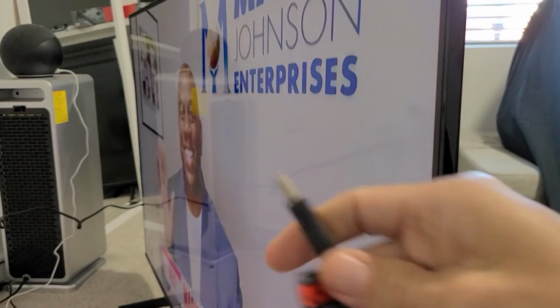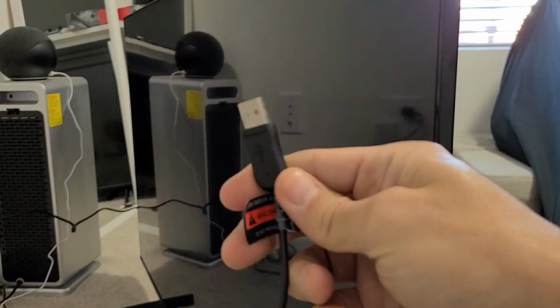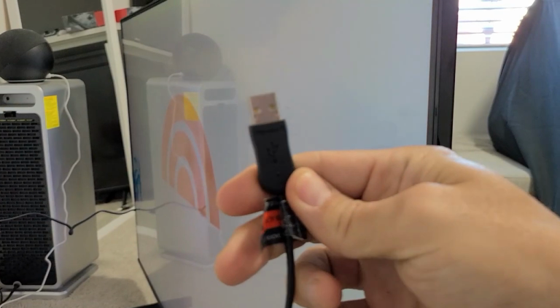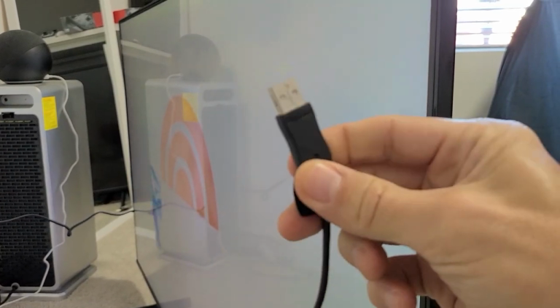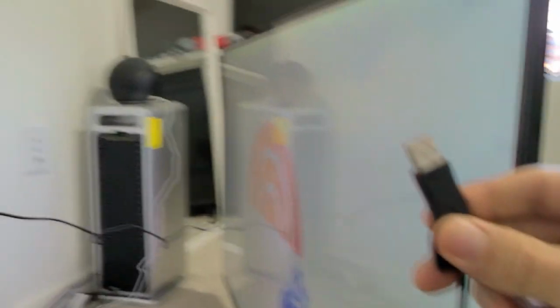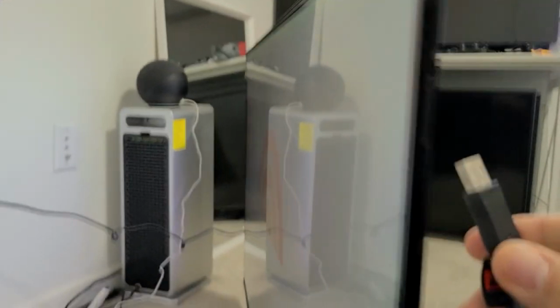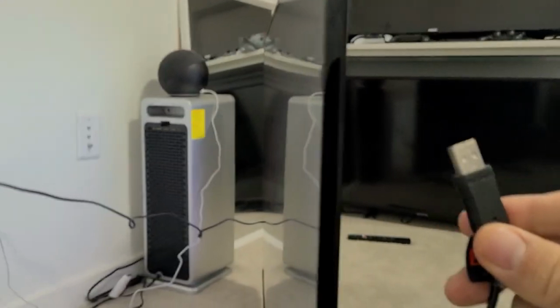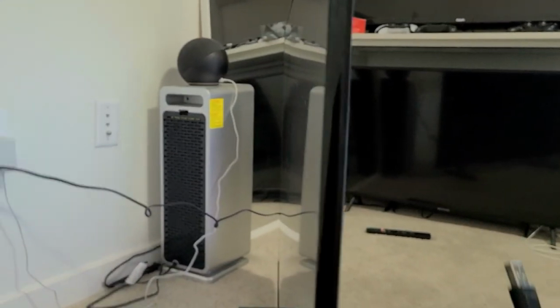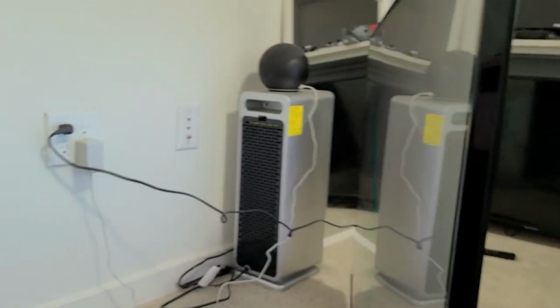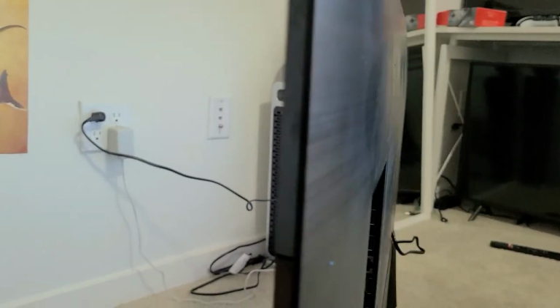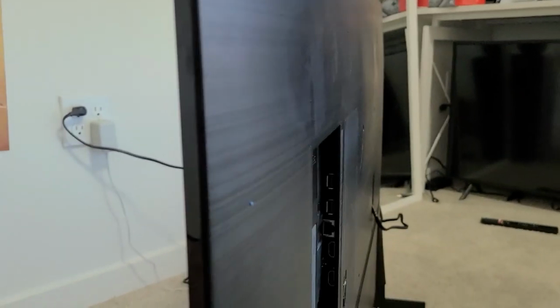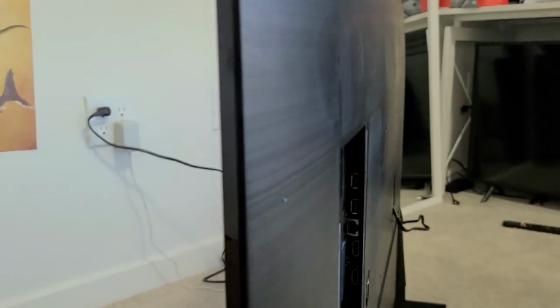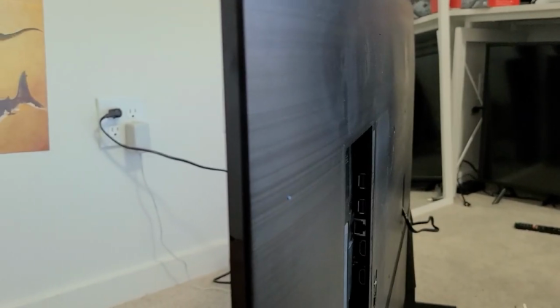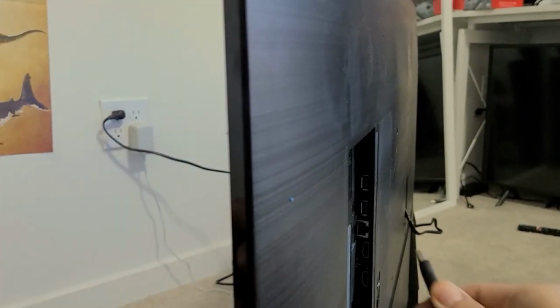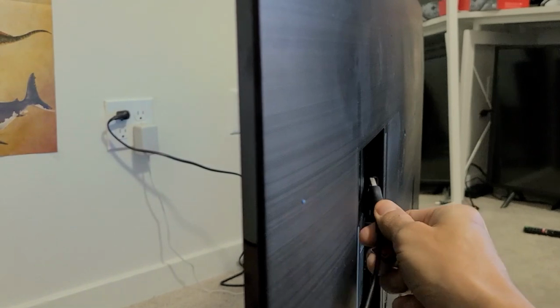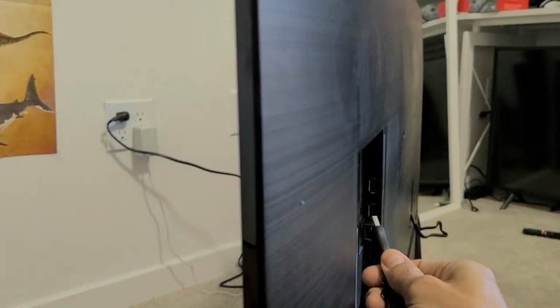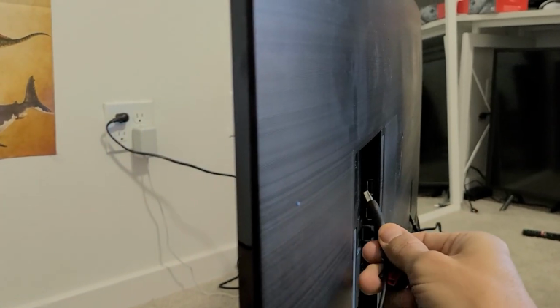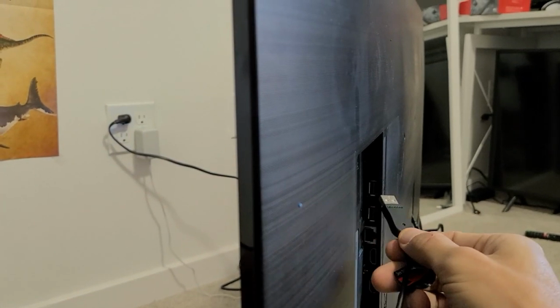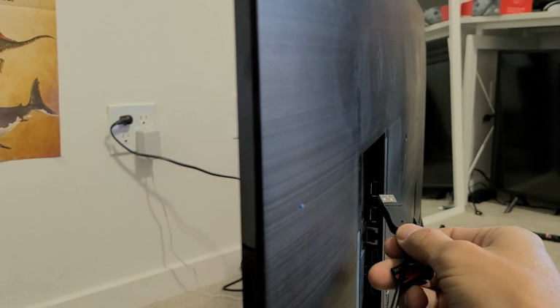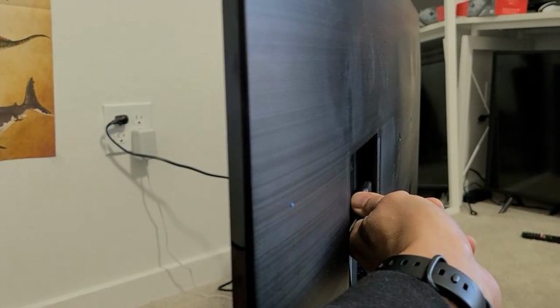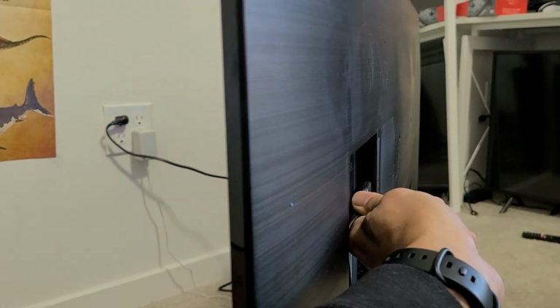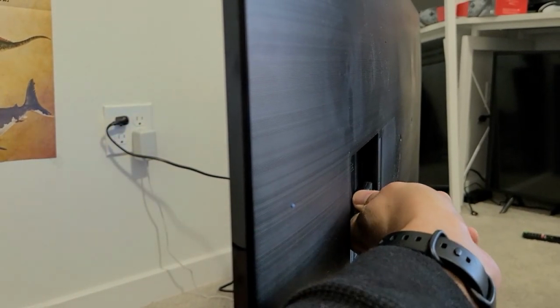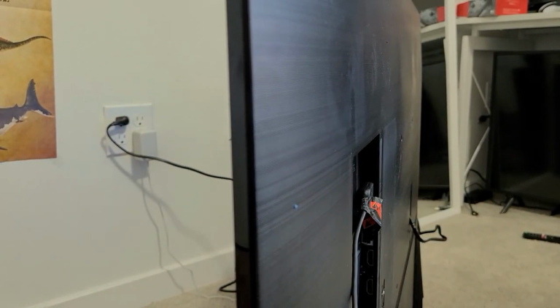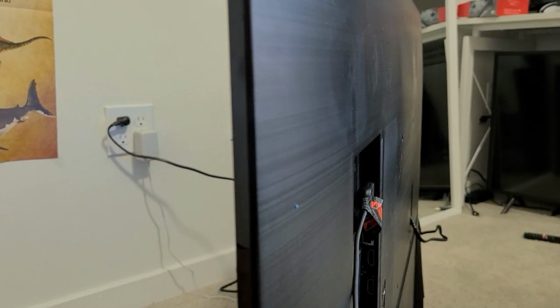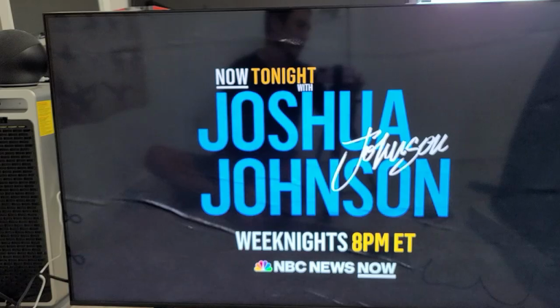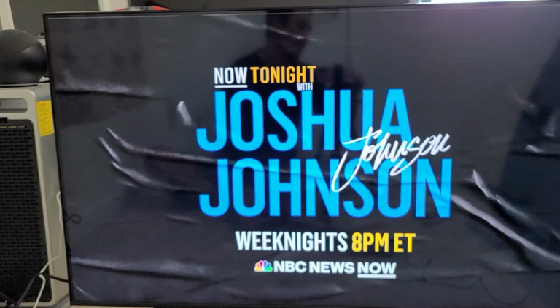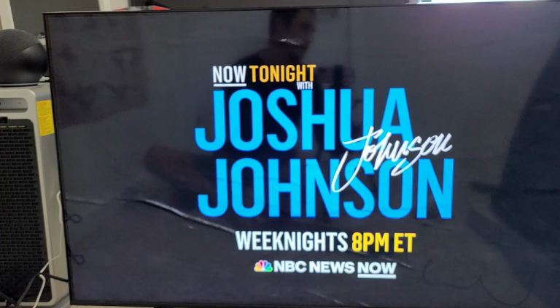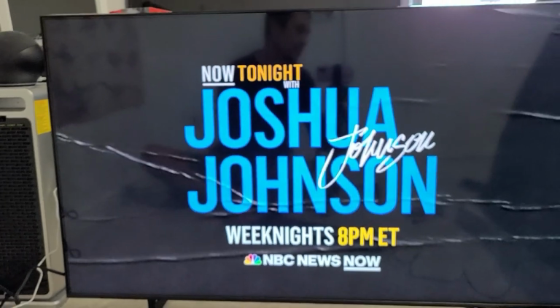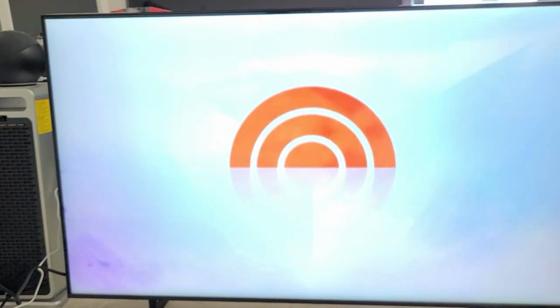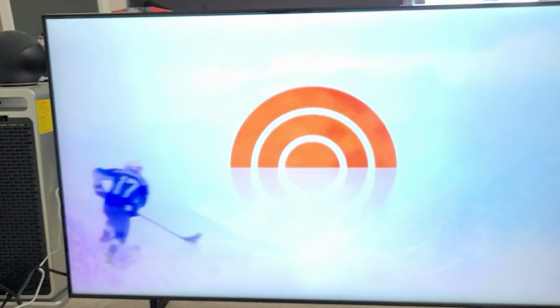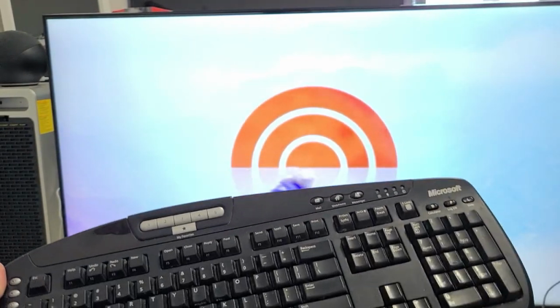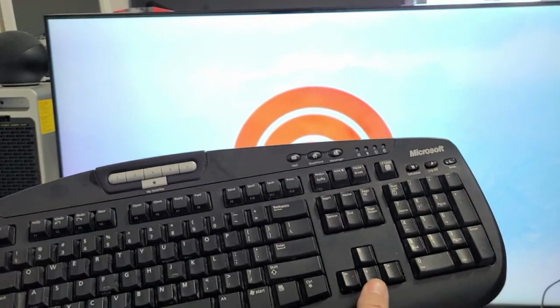I'm just going to plug my keyboard USB into a USB port on the back of this Samsung TV. As soon as I plug it in, I can see that it's working right away.